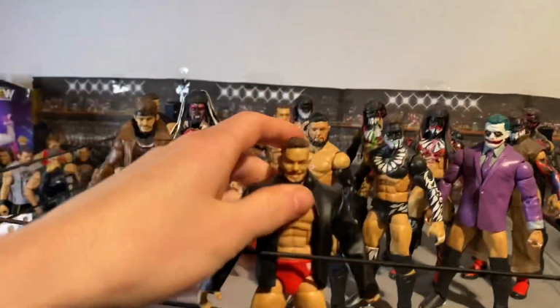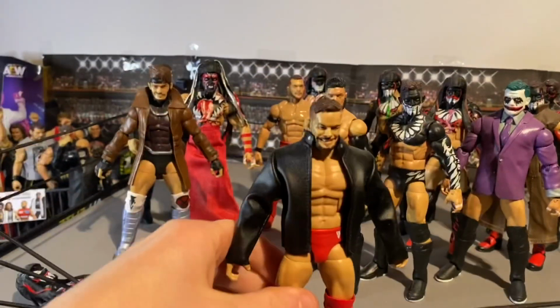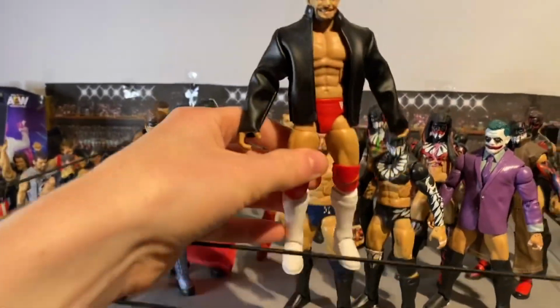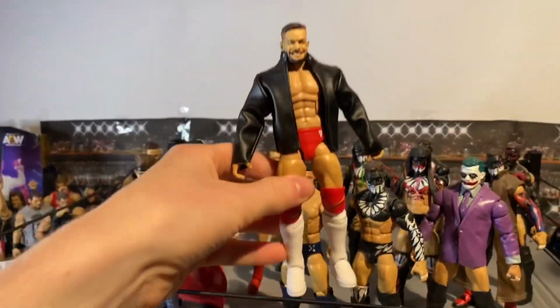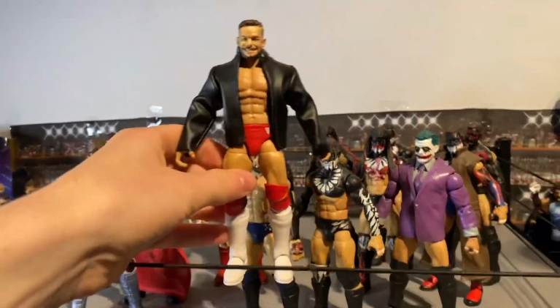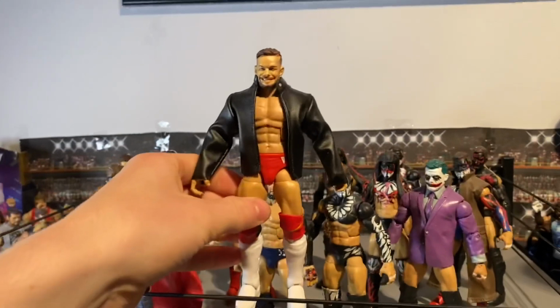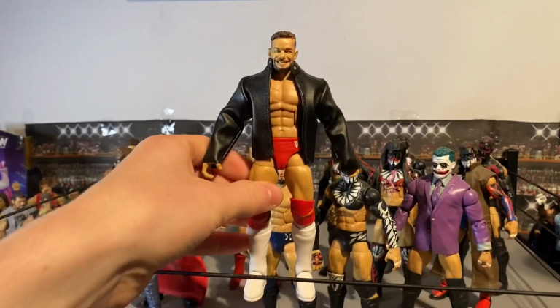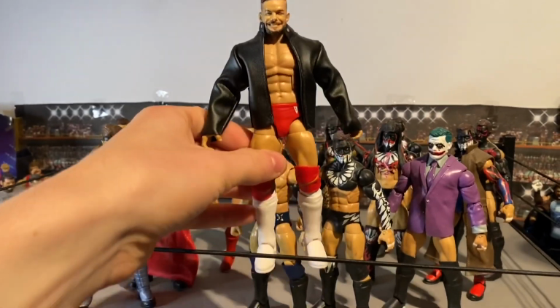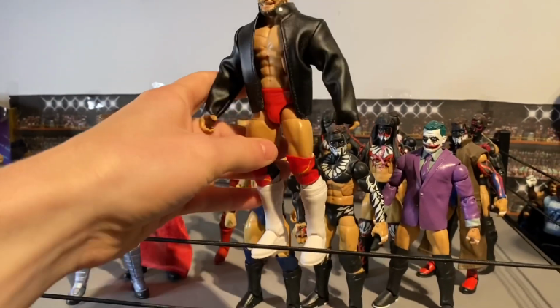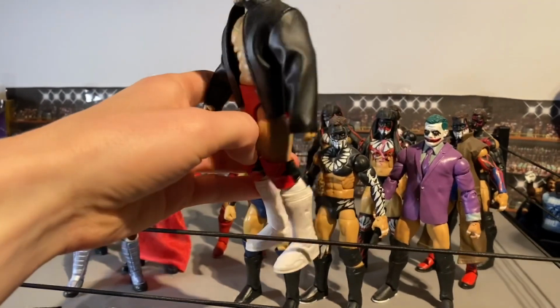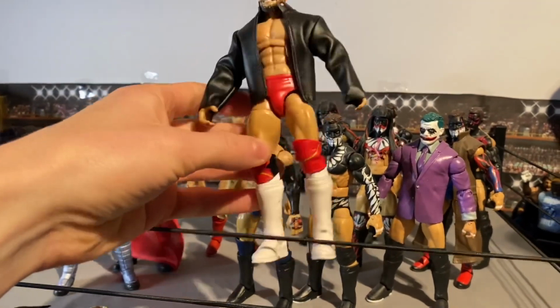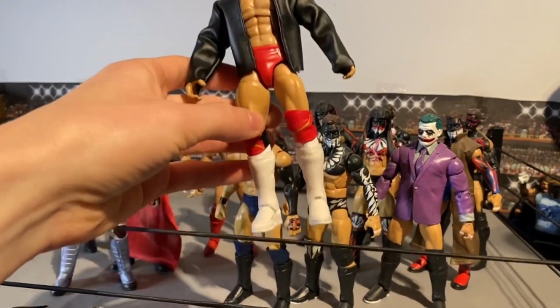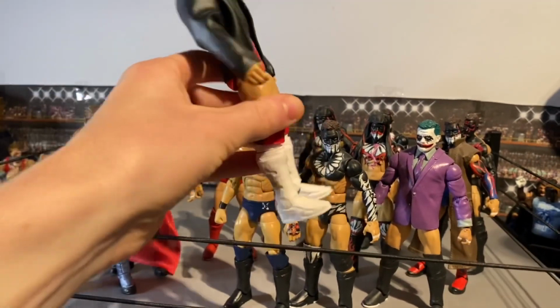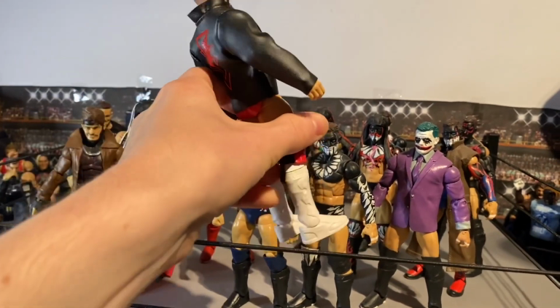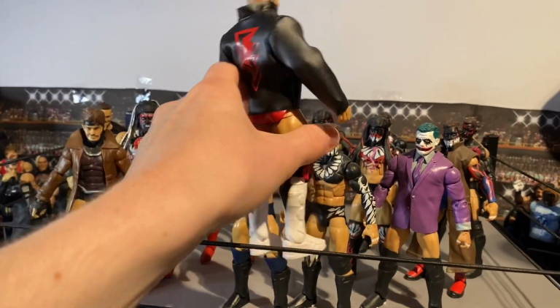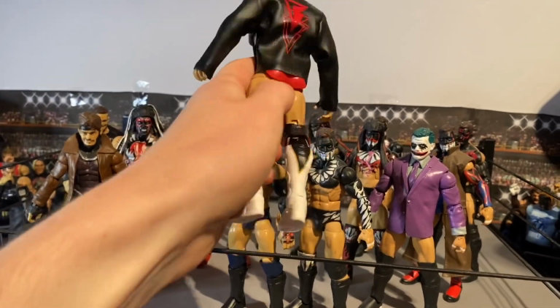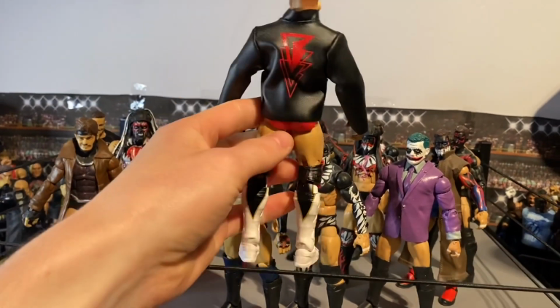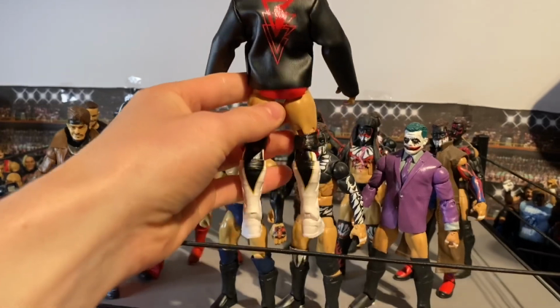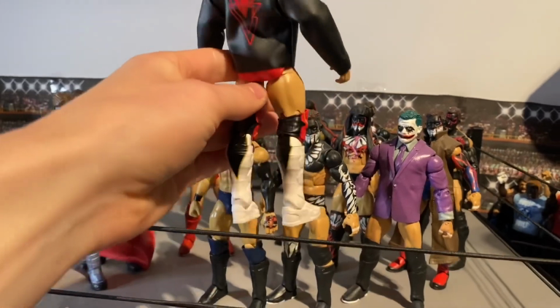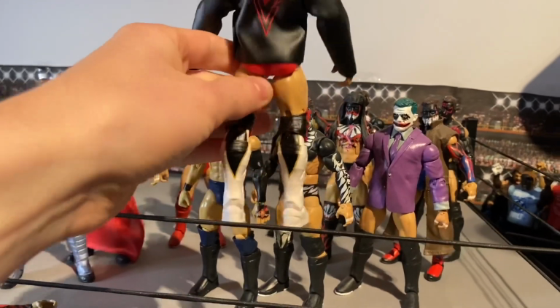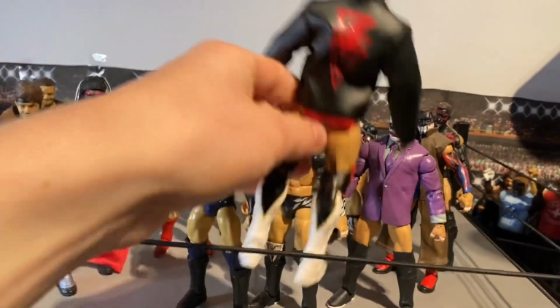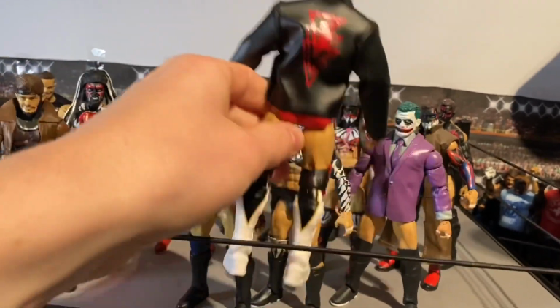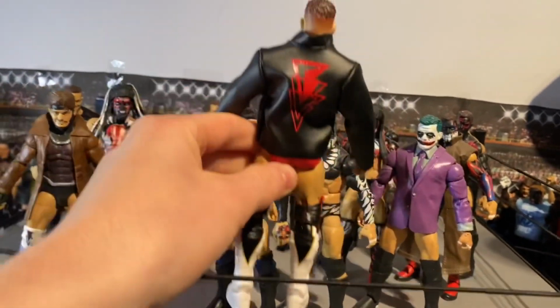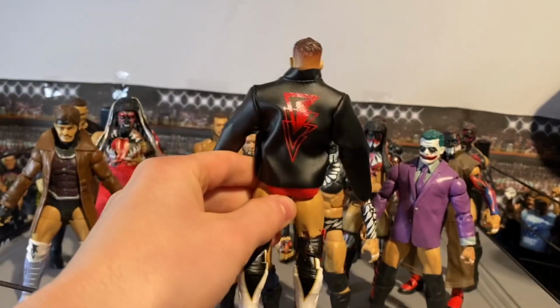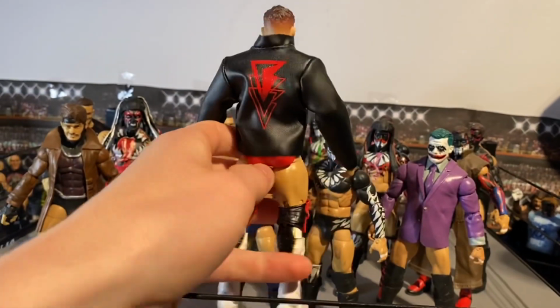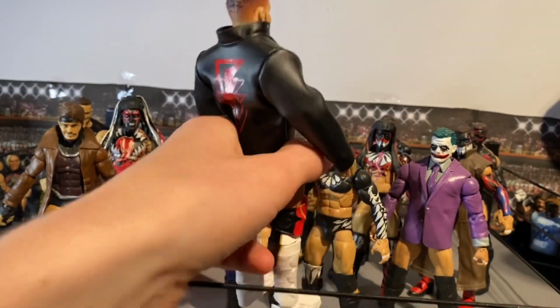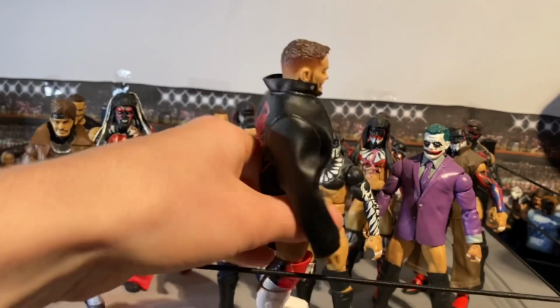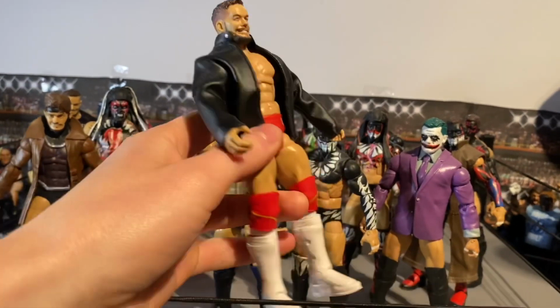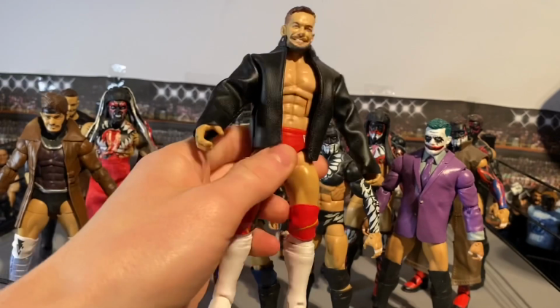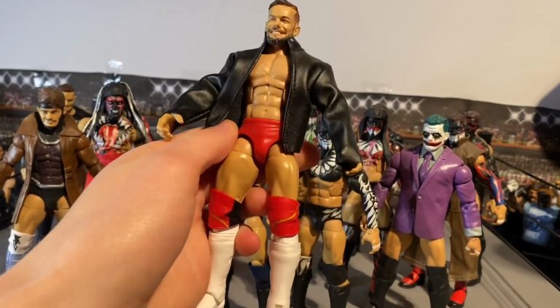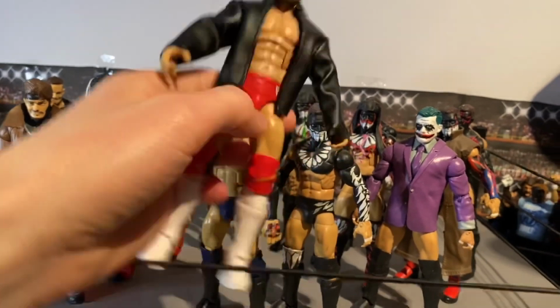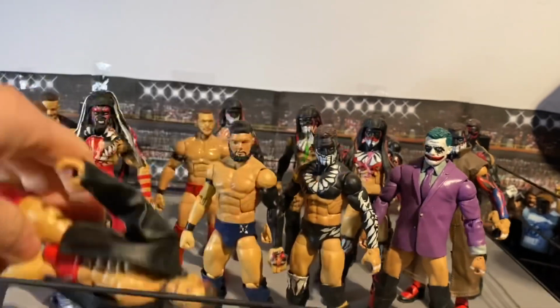And this is basically the elite — it's the red, and it's like the Royal Rumble attire when he took on Brock Lesnar. Got the white kick pad same as the blue one, and it comes with a nice cloth jacket and red attire.